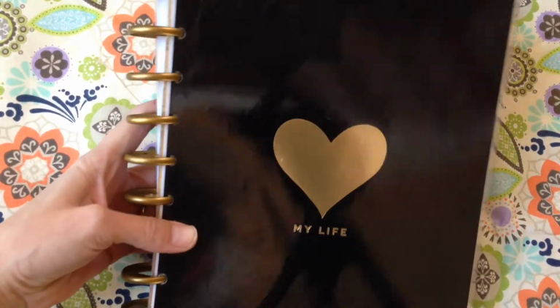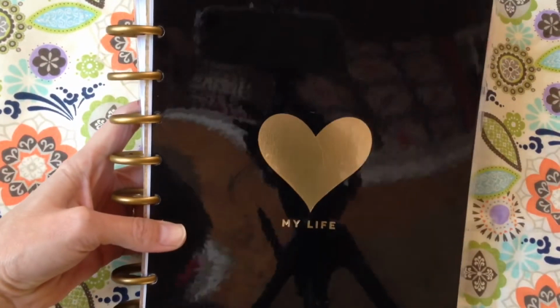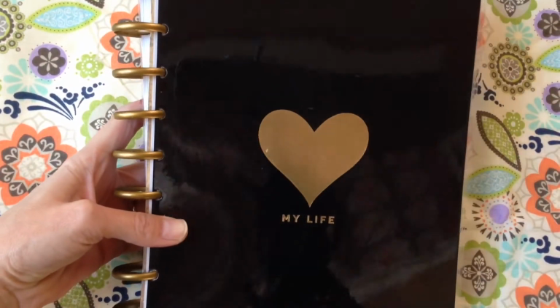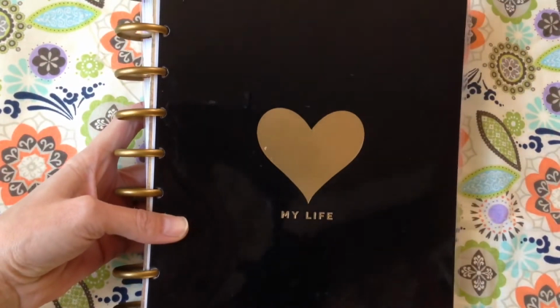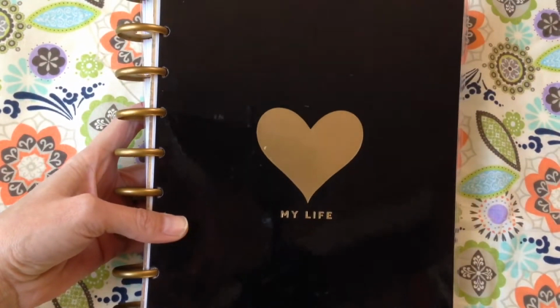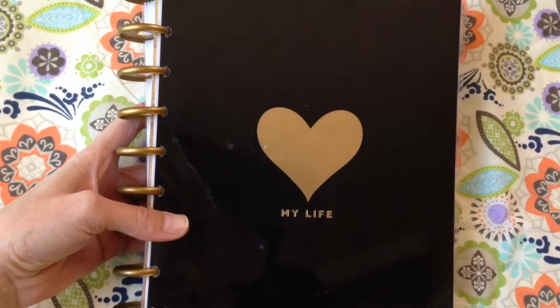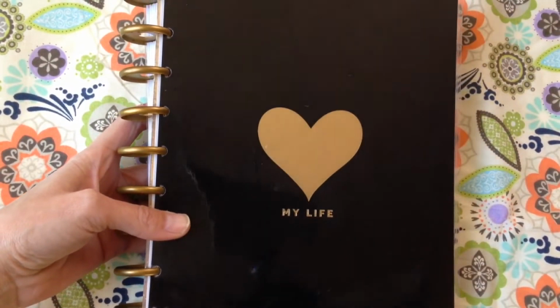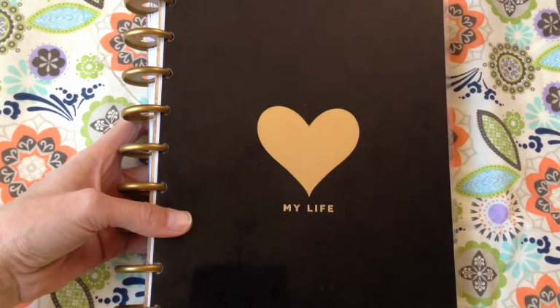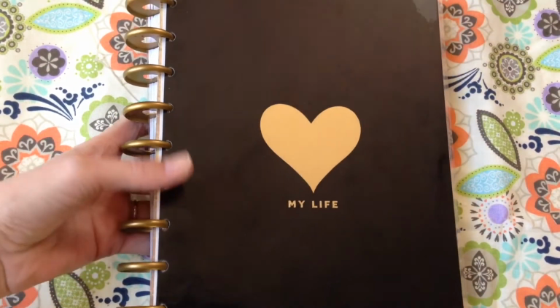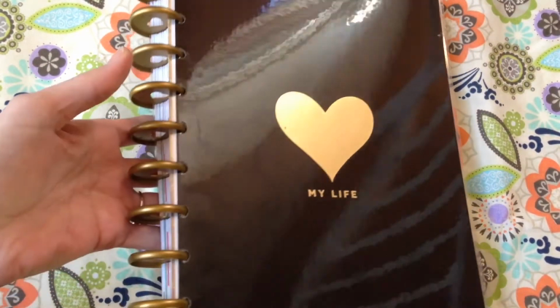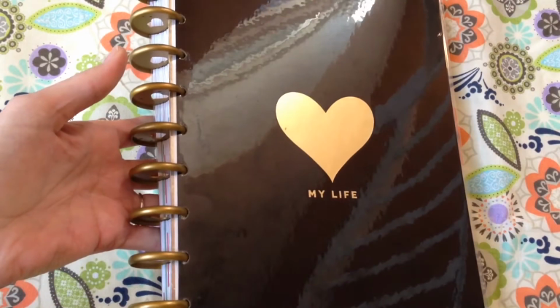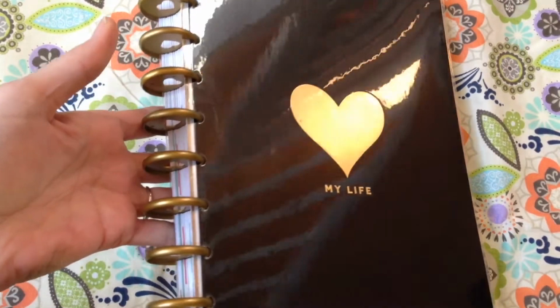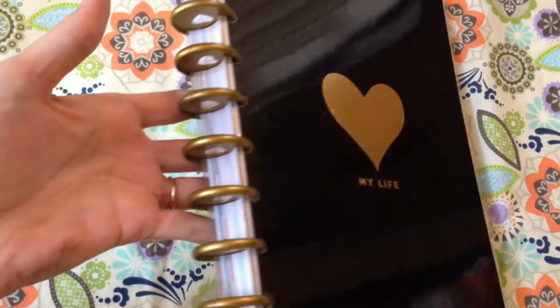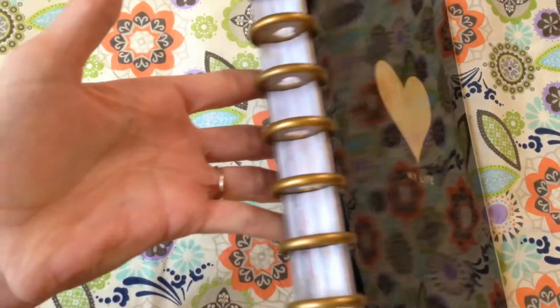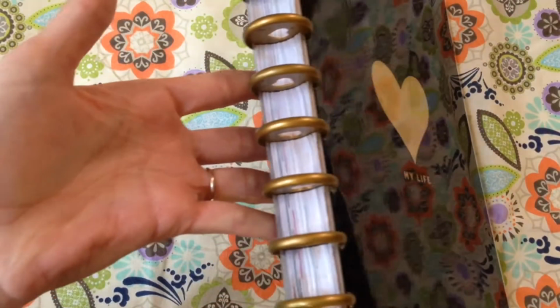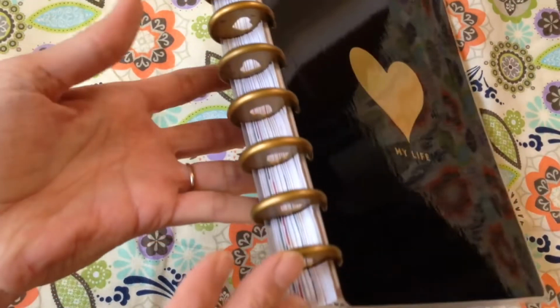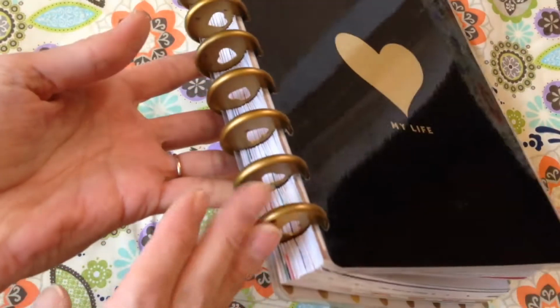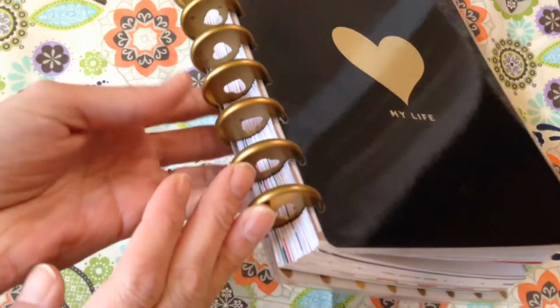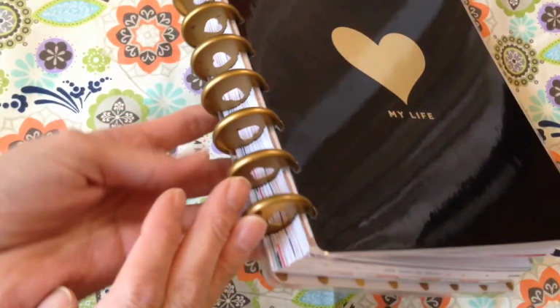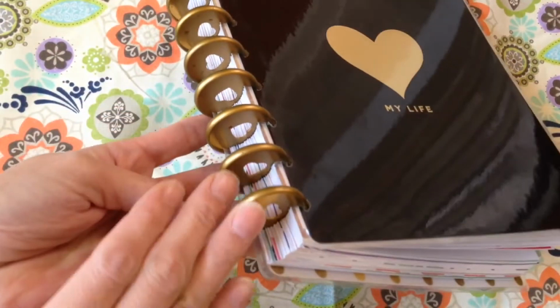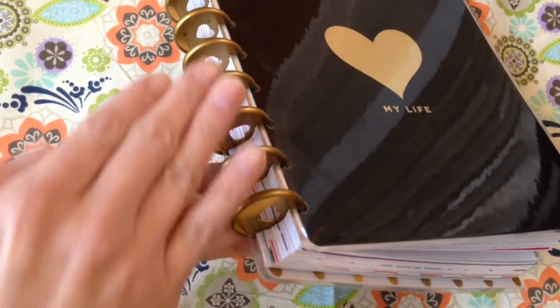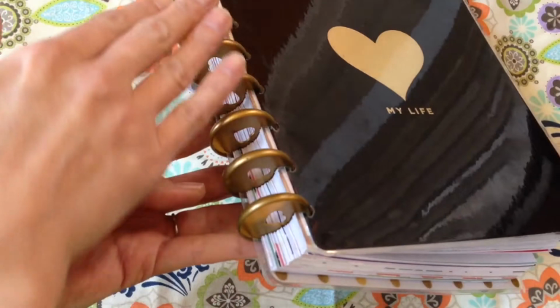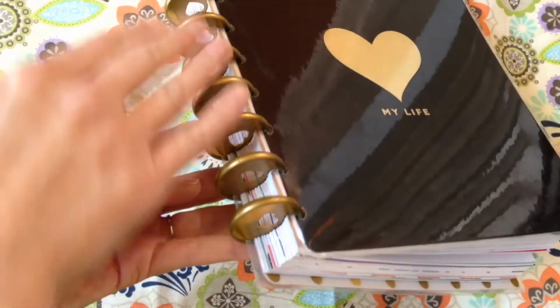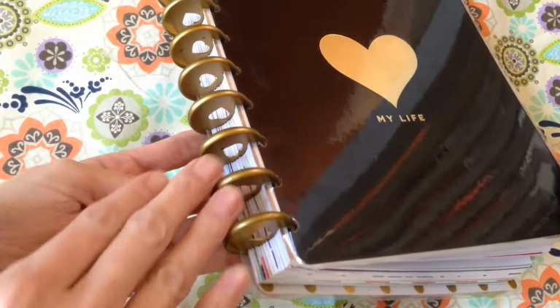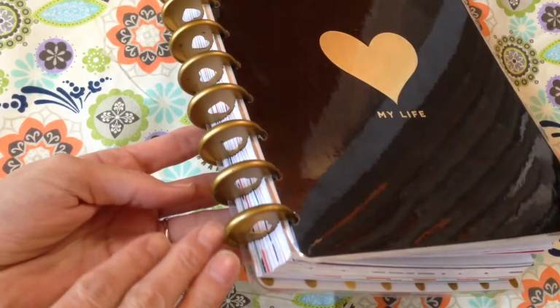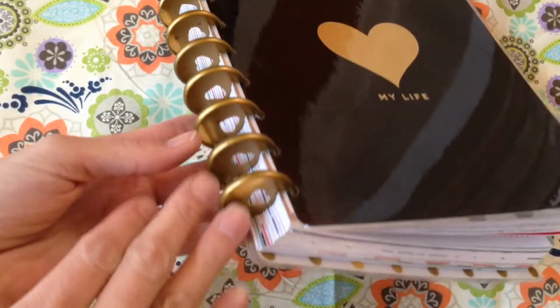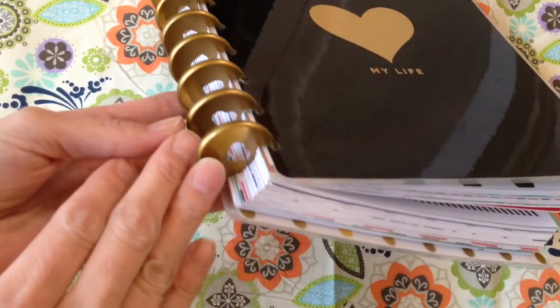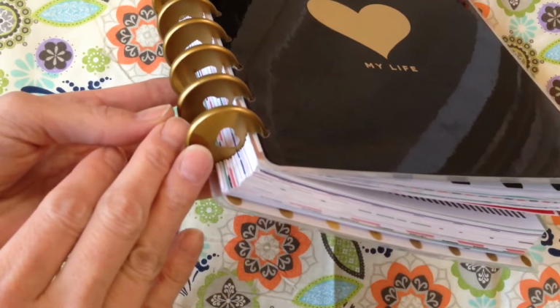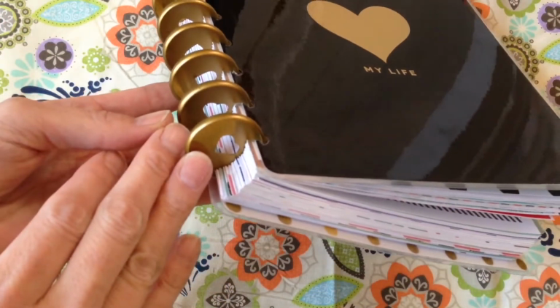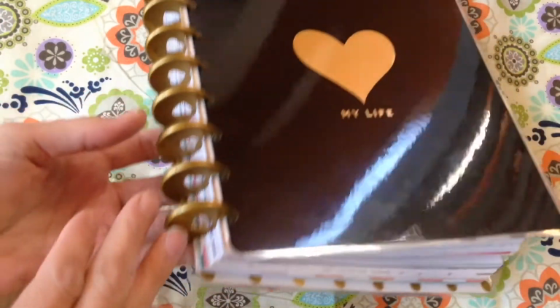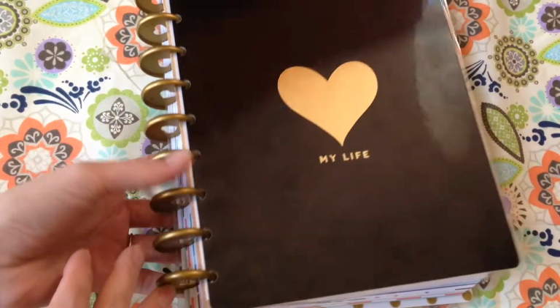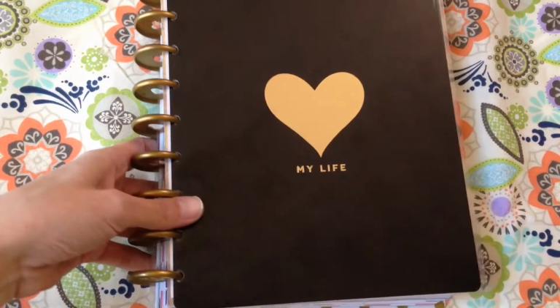It's also called a Happy Planner. Rob got me this planner for Christmas — I had mentioned that I really liked it and he picked one up for me. And so far I'm really, really liking it.